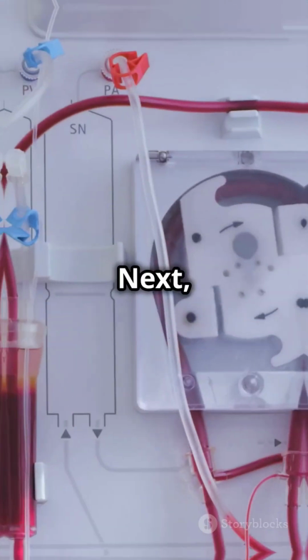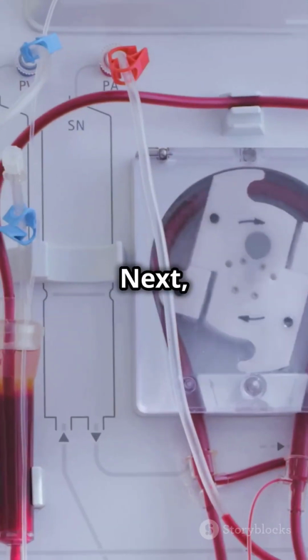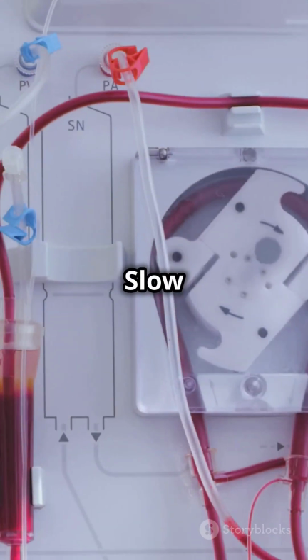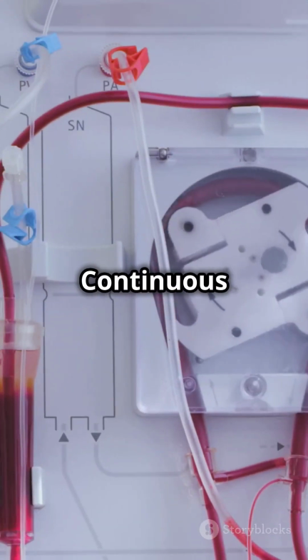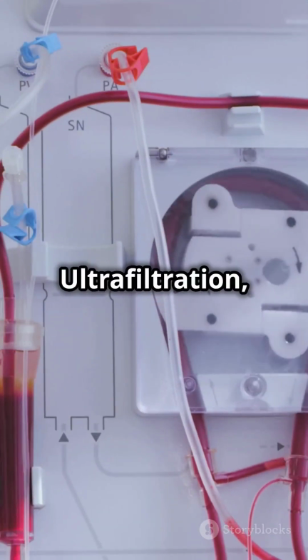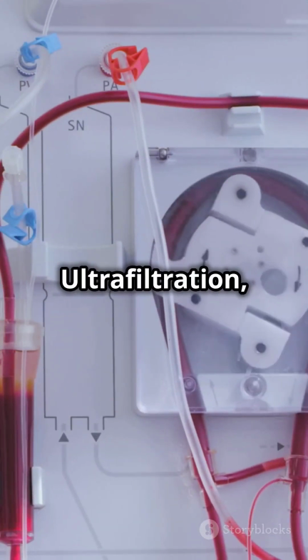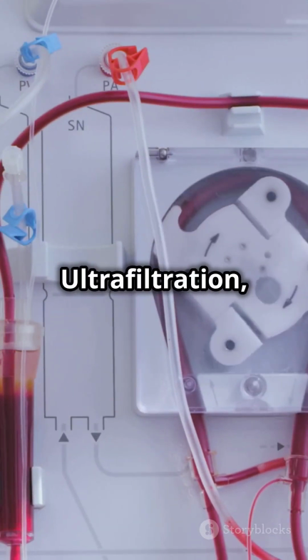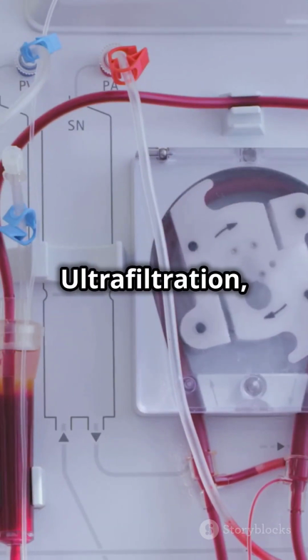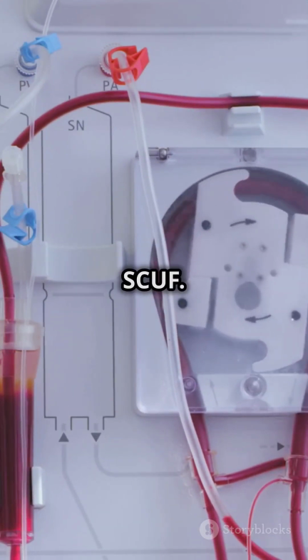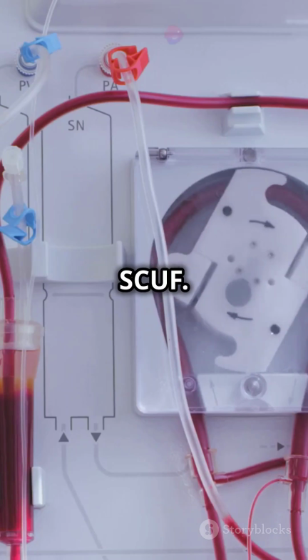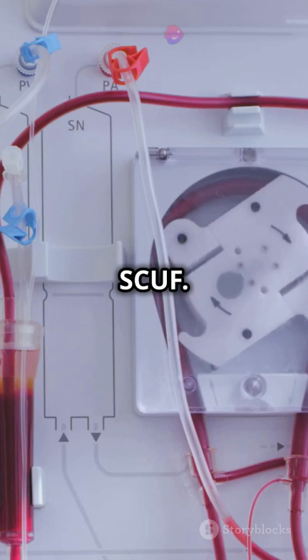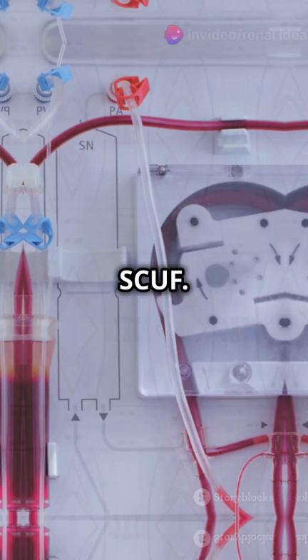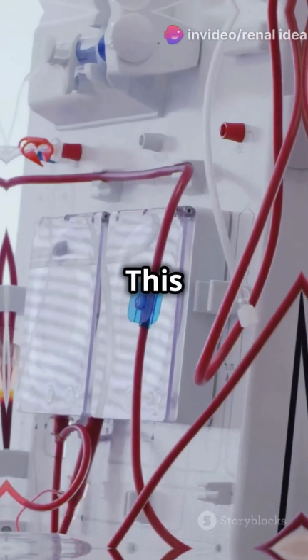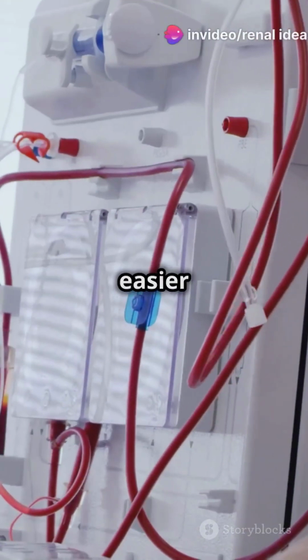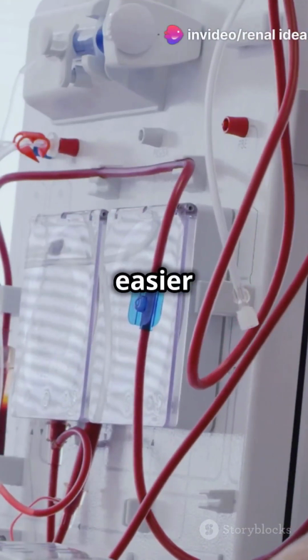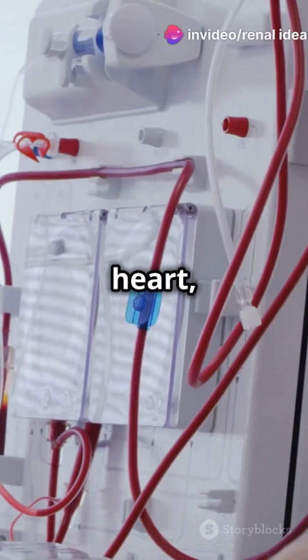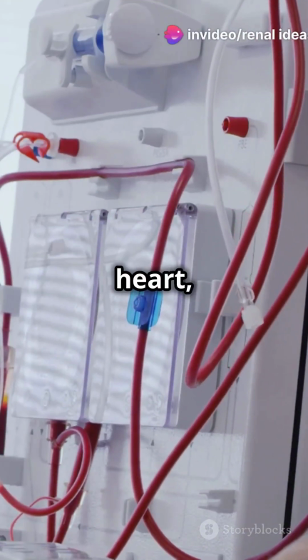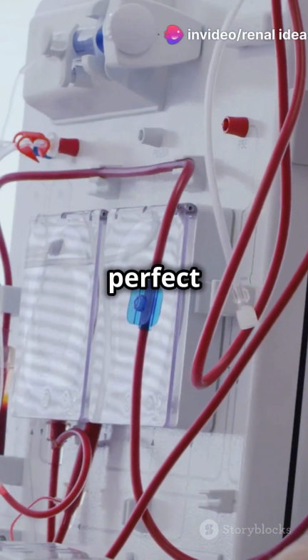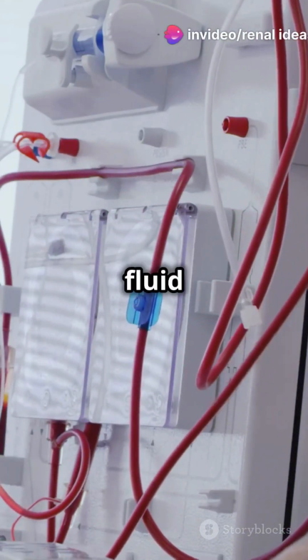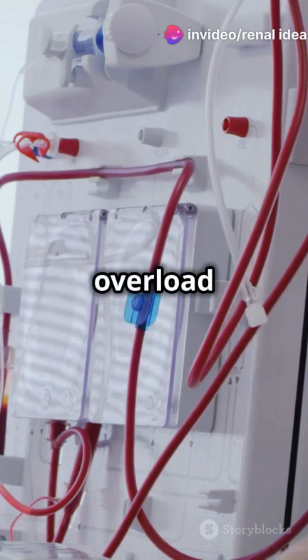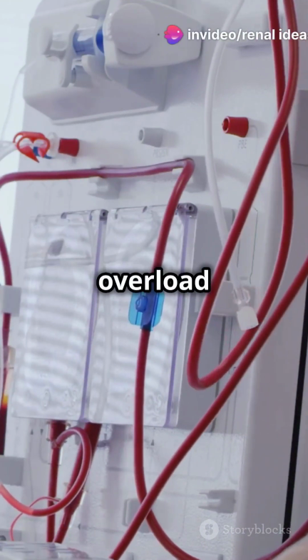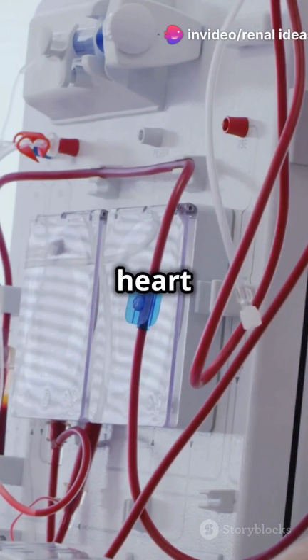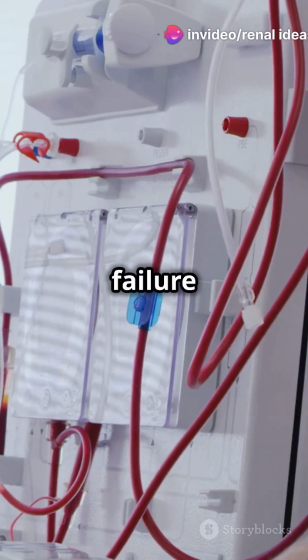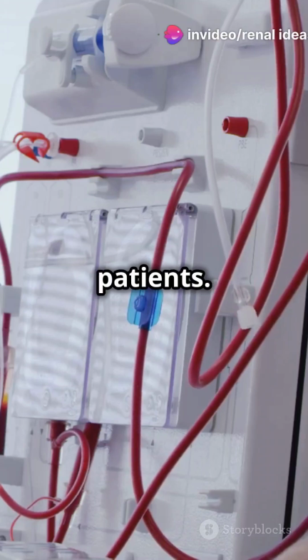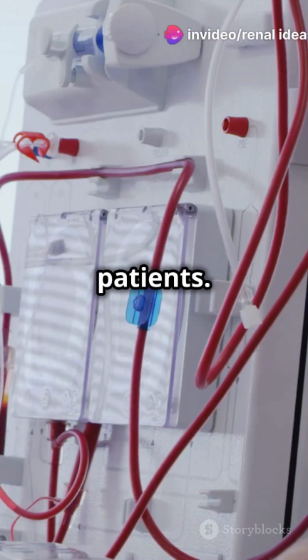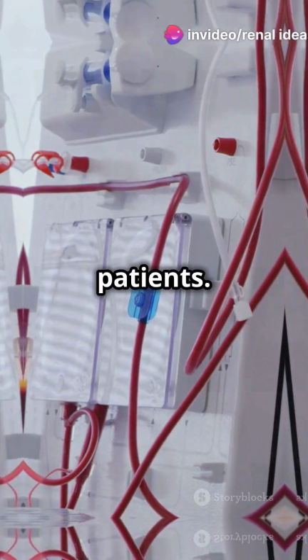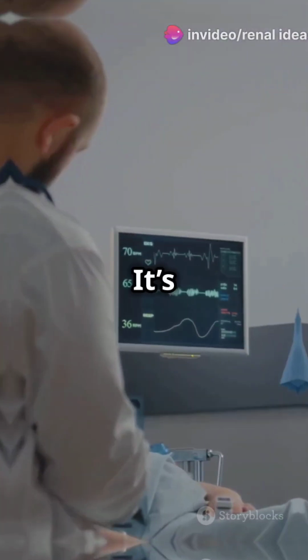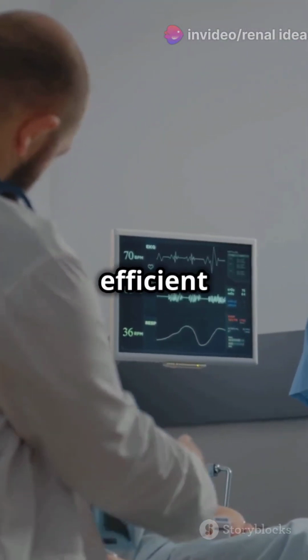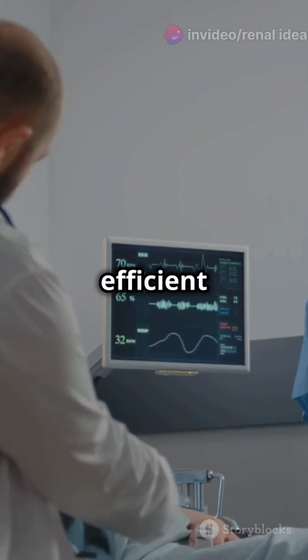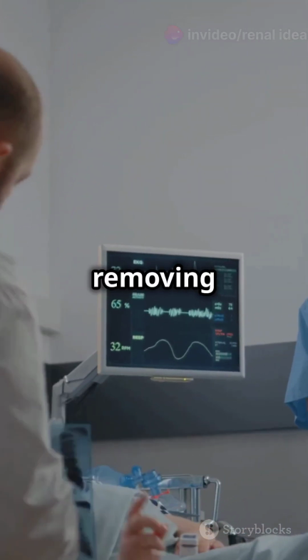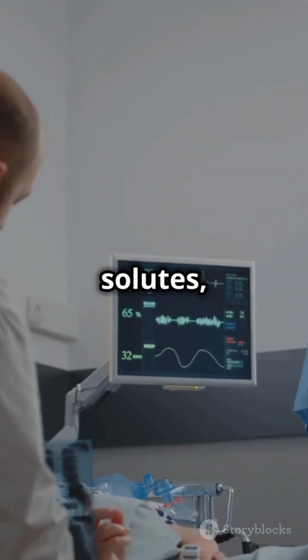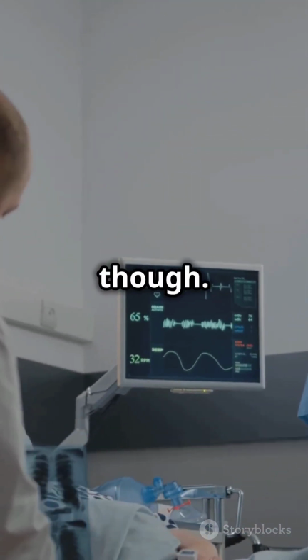Next, Slow Continuous Ultra Filtration, or SCUF. This one's easier on the heart, perfect for fluid overload or heart failure patients. It's less efficient at removing solutes though.